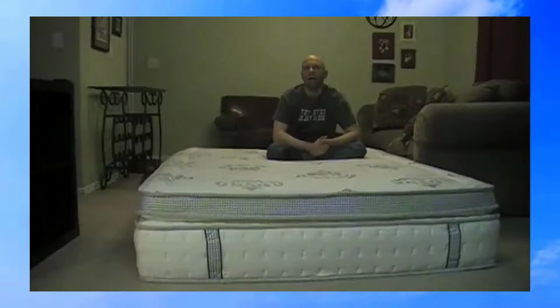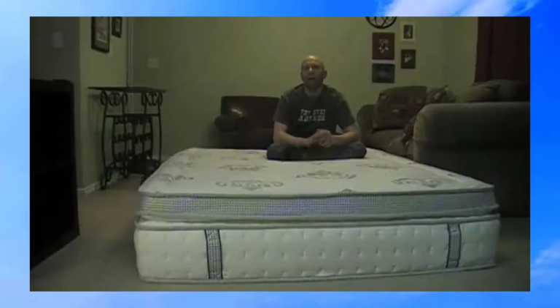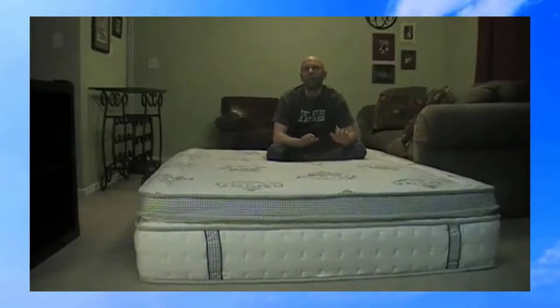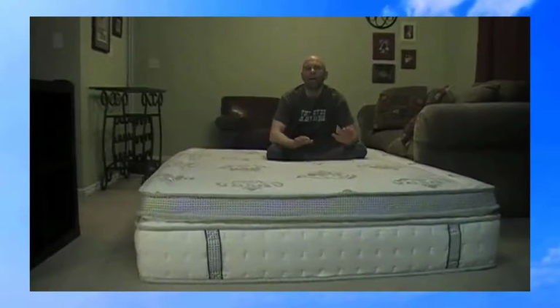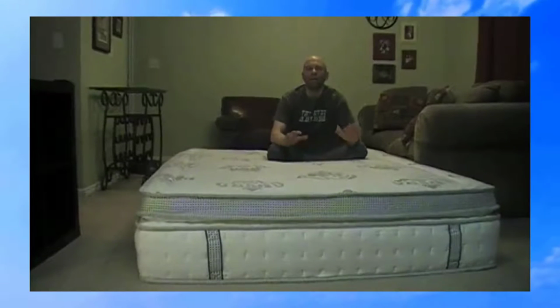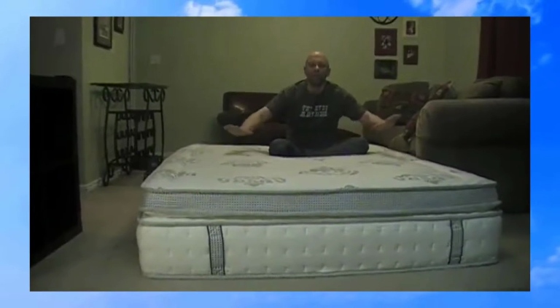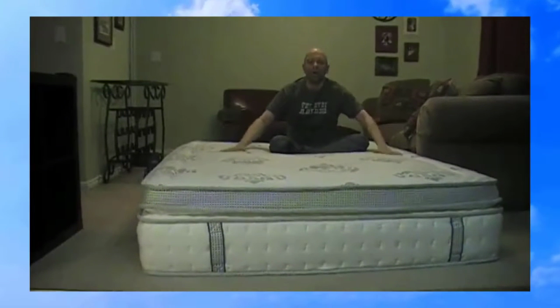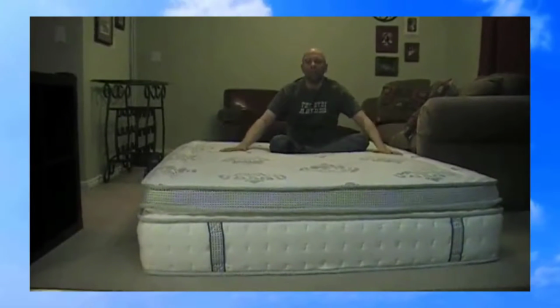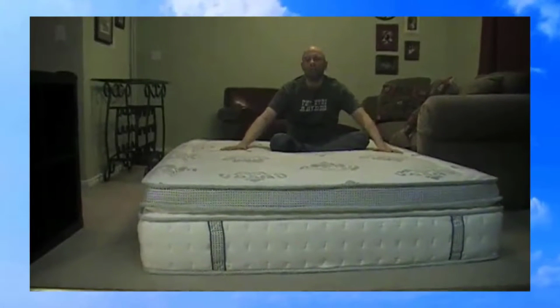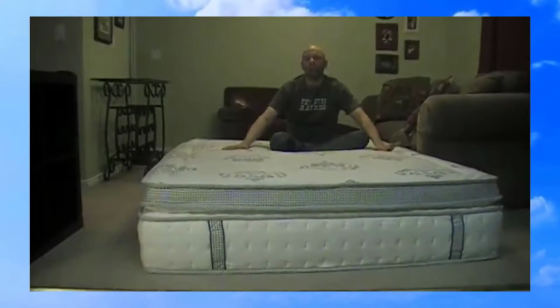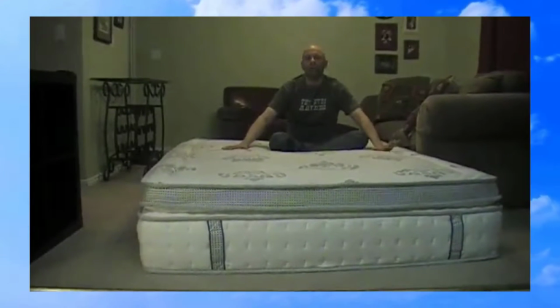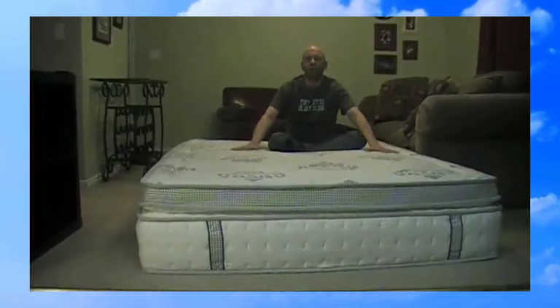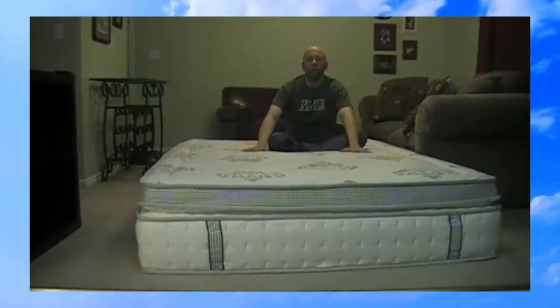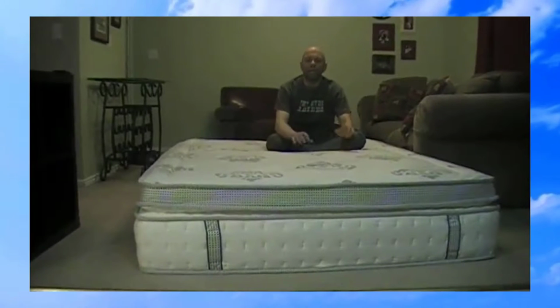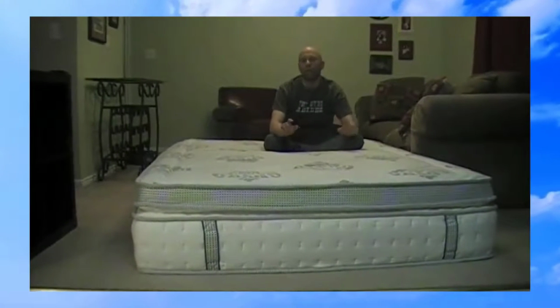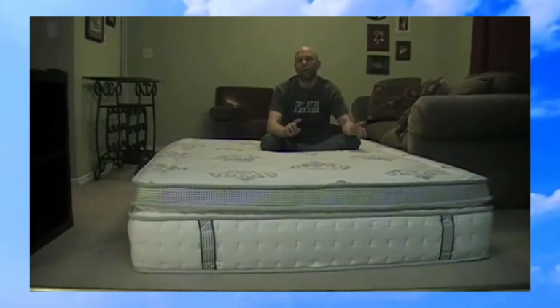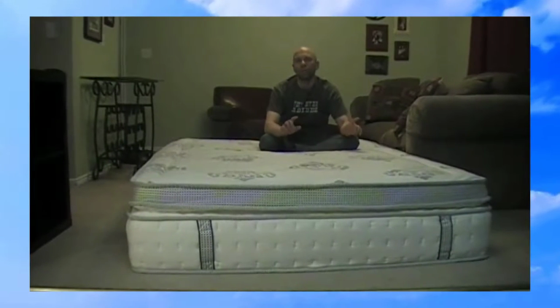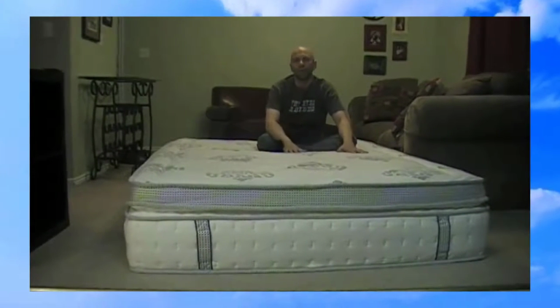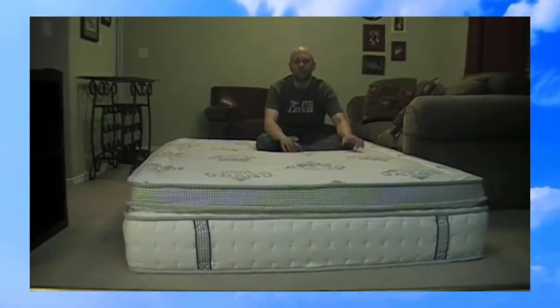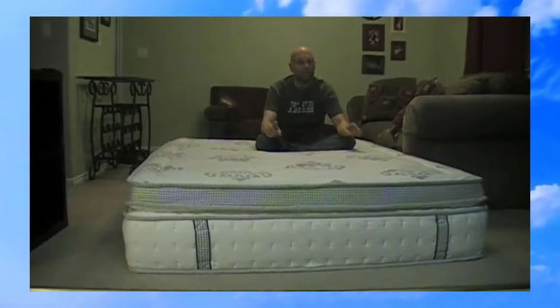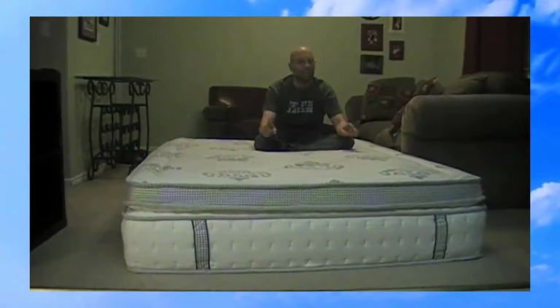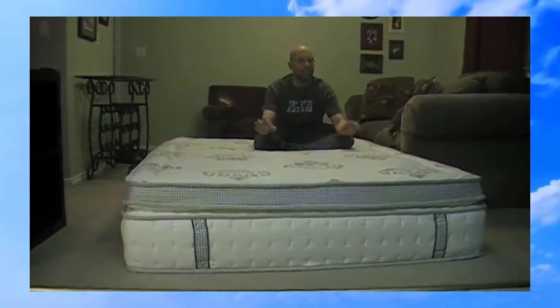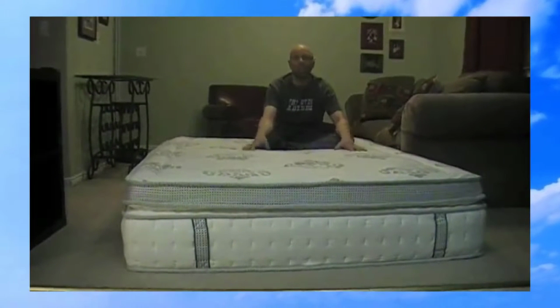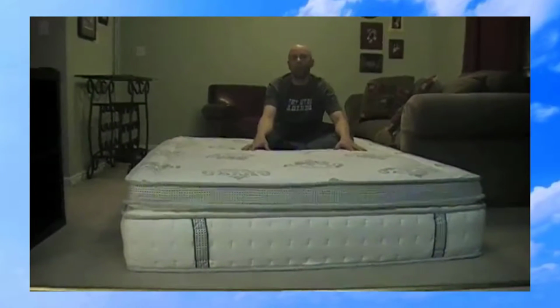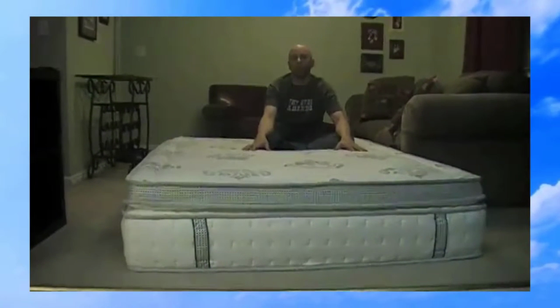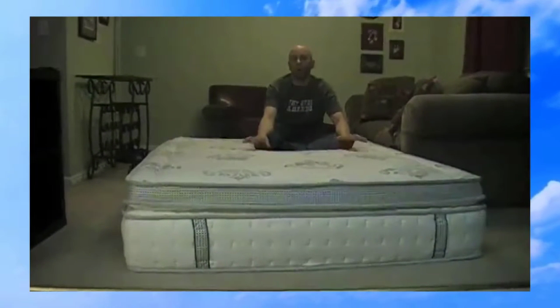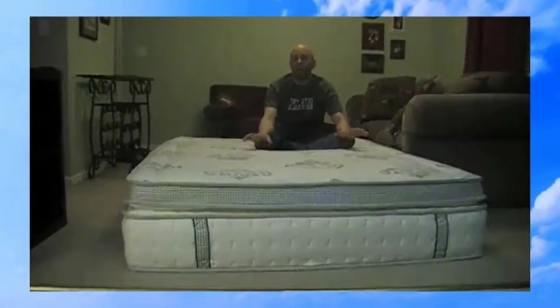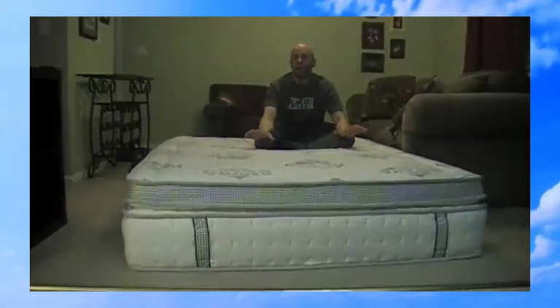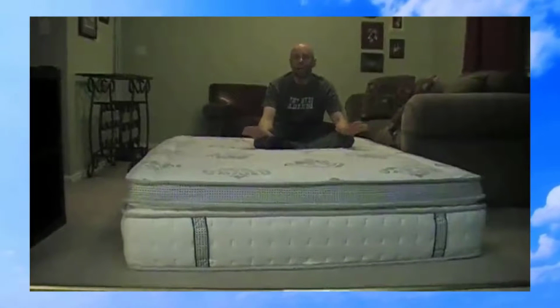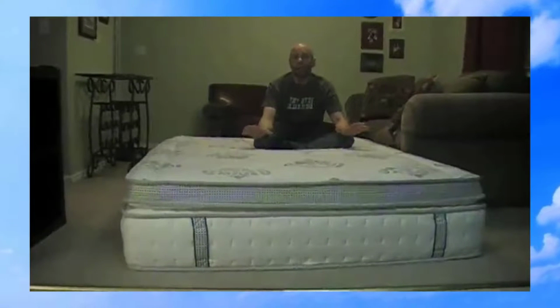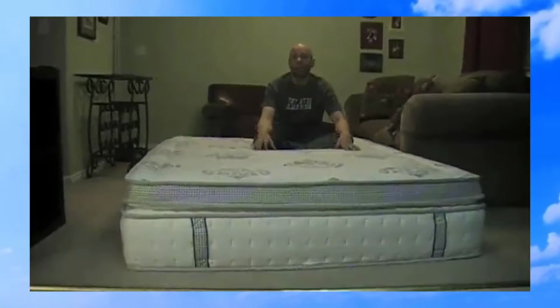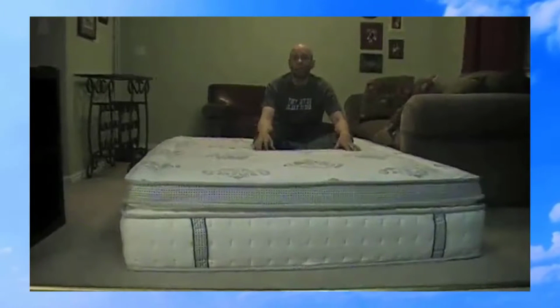Hi and welcome to my Amazon video review of this really cool memory foam mattress. The cool thing about this mattress is it is the first memory foam mattress that I've had that actually looks like a real mattress.